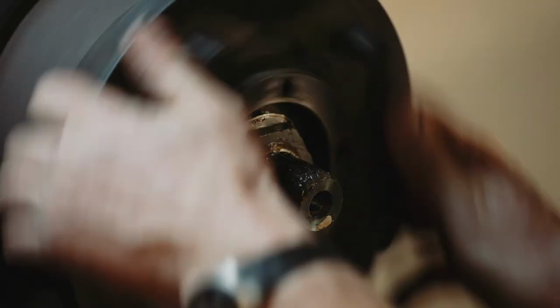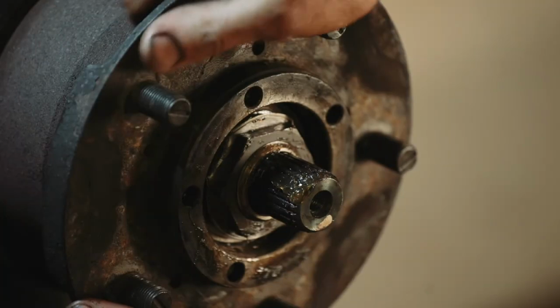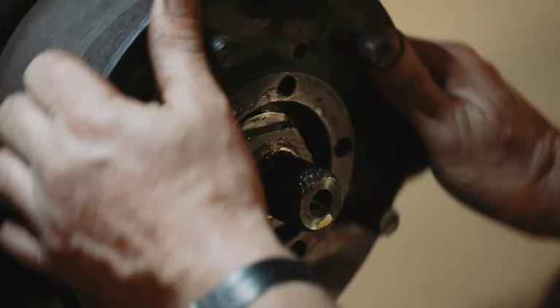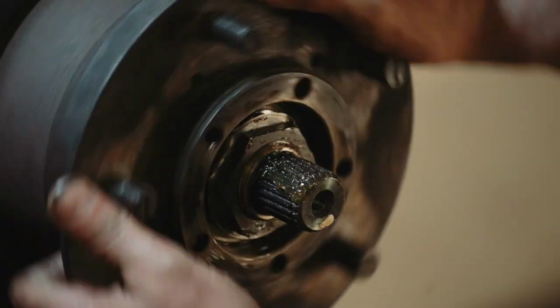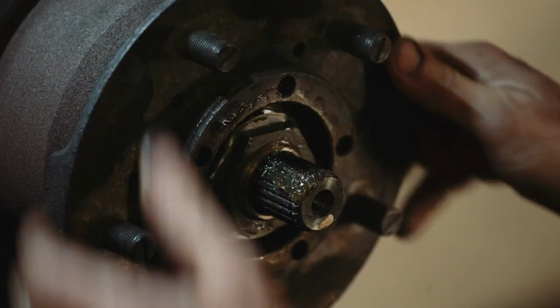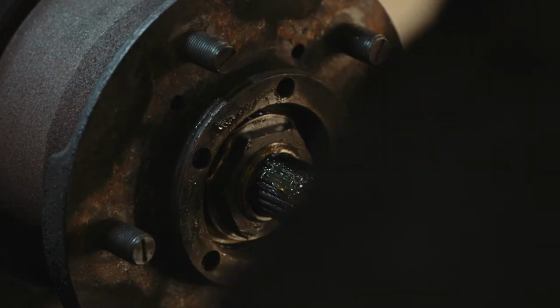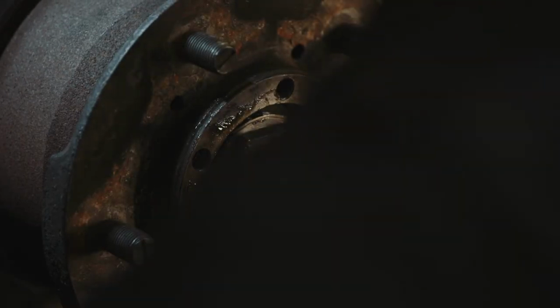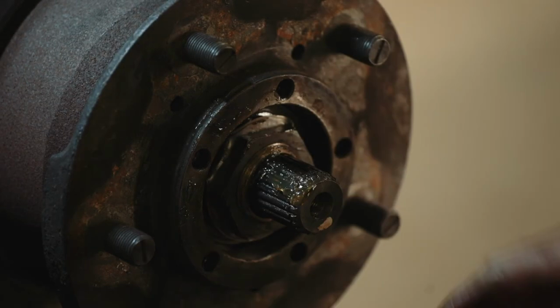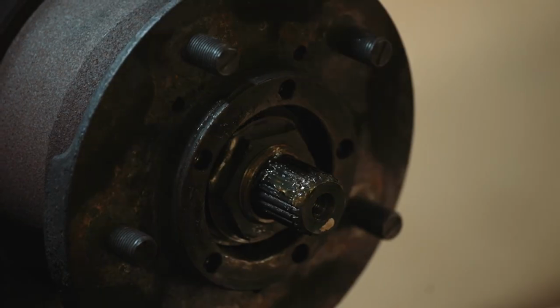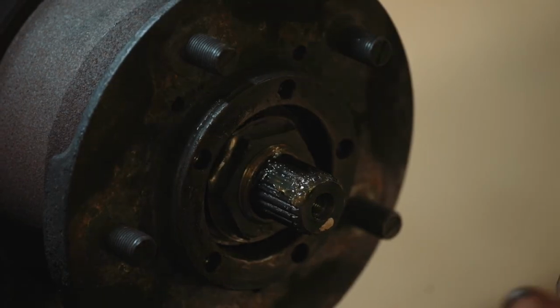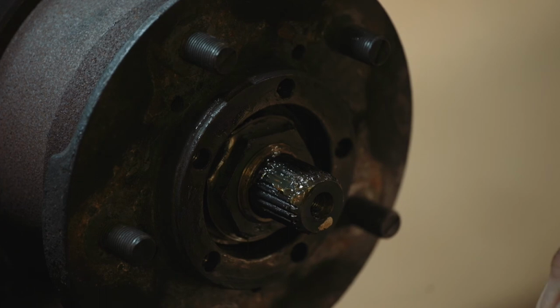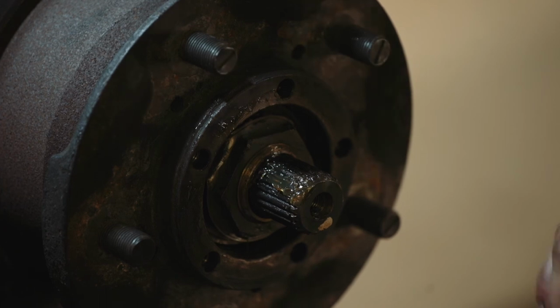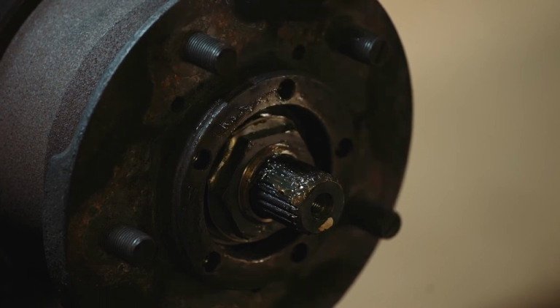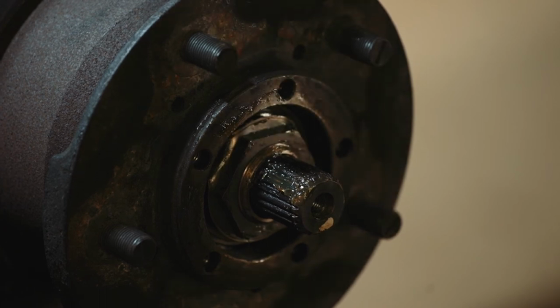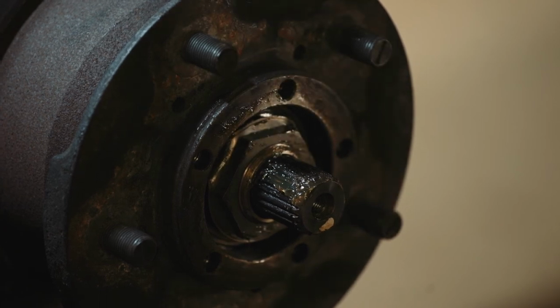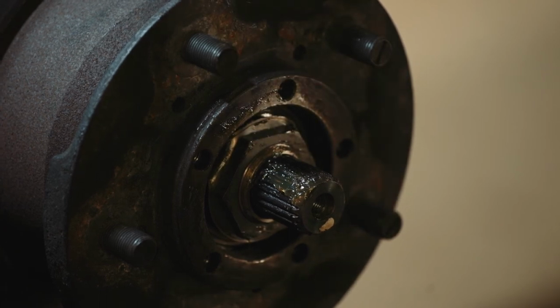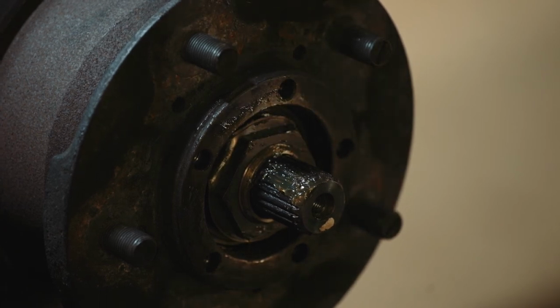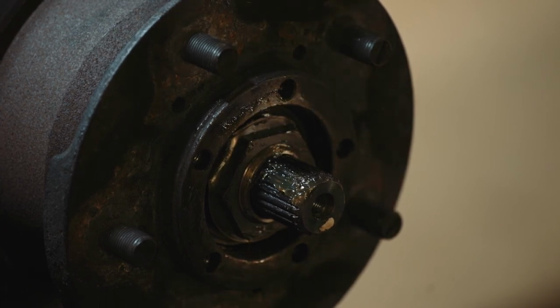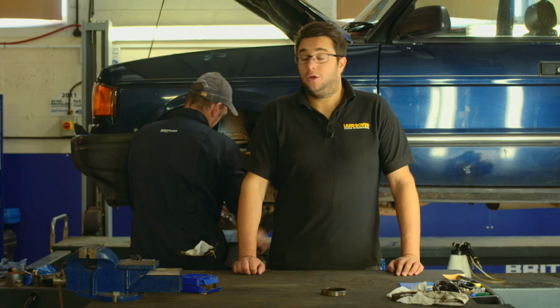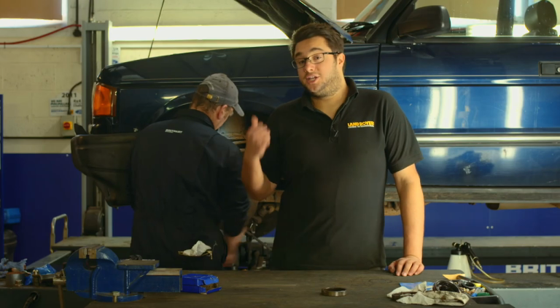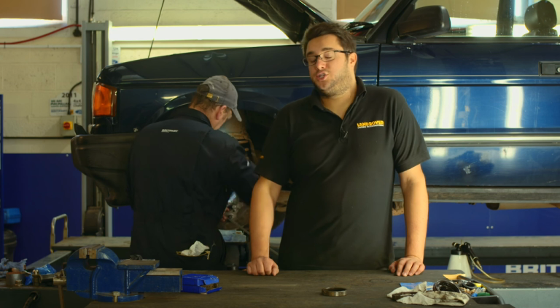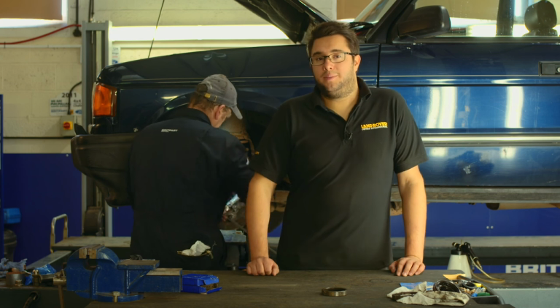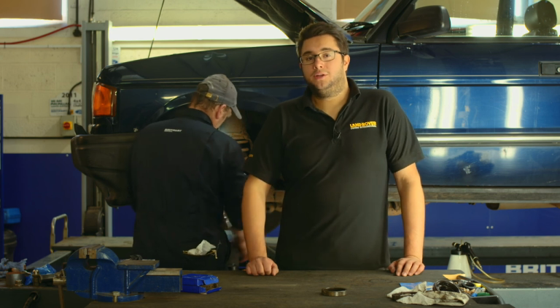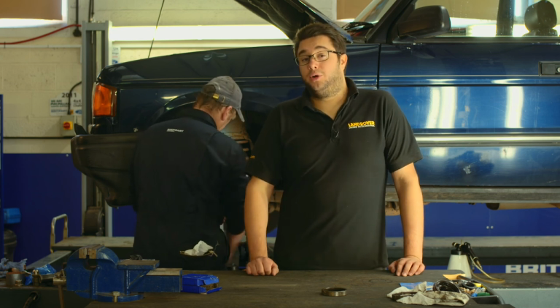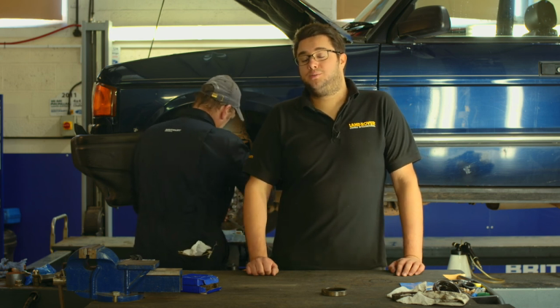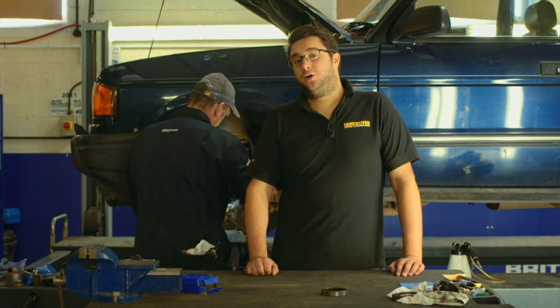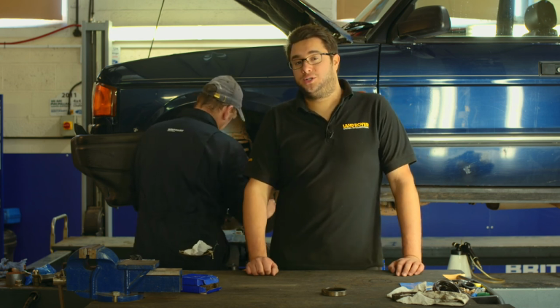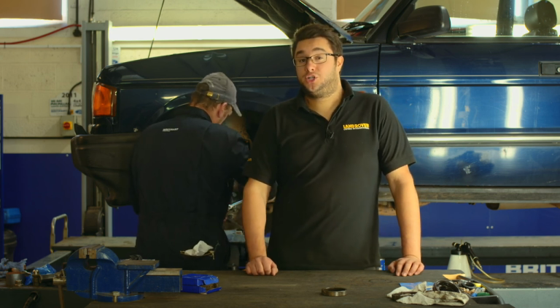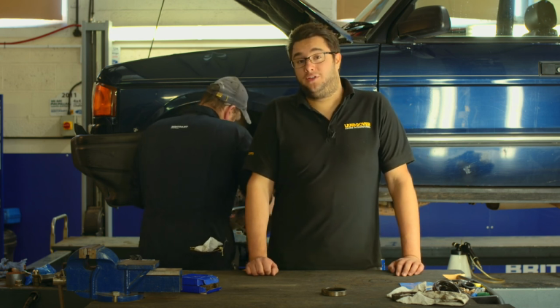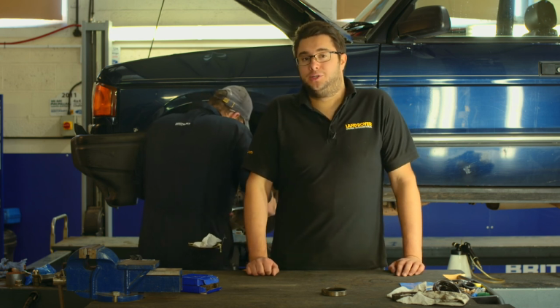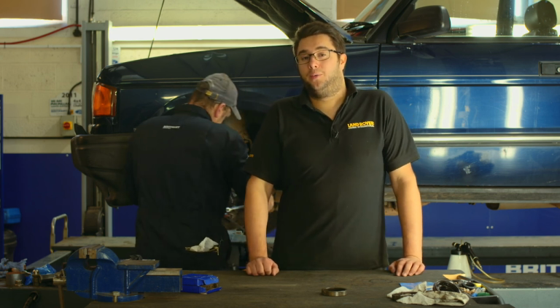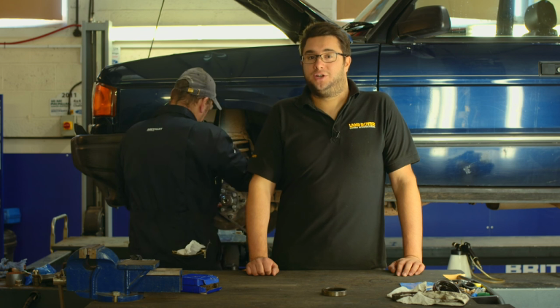Just rechecking to make sure the hub spins freely with no play, and from there the drive flange can be refitted along with the brake caliper and the brake system can be bled. Steve's just finishing up the rebuild. For more hints and tips on how to work on your Land Rover, check out the other videos in the Britpart workshop series.